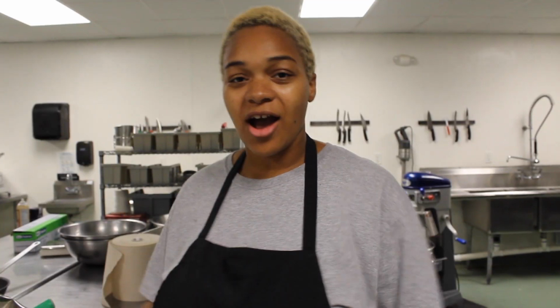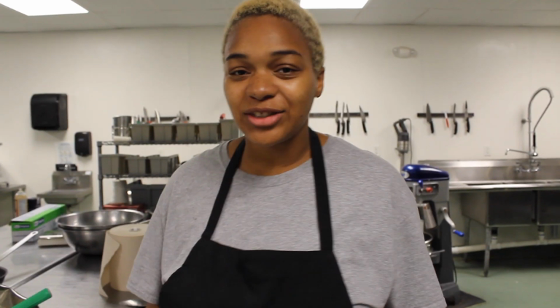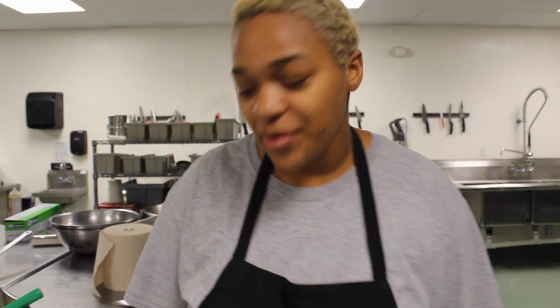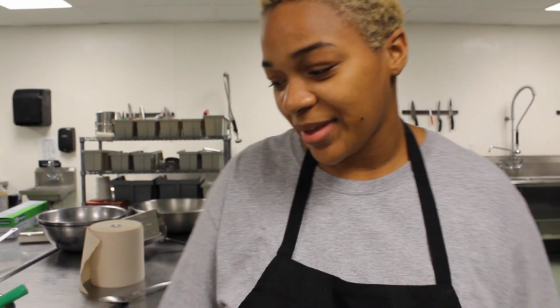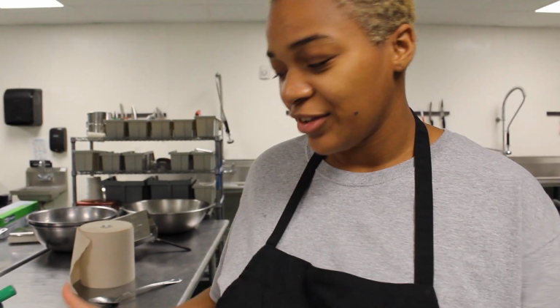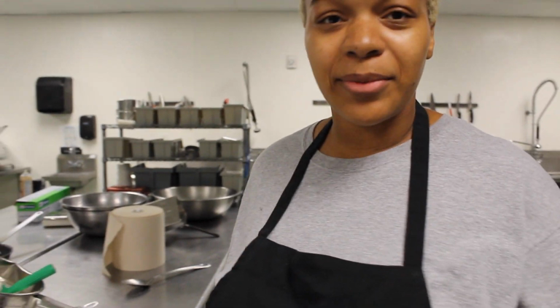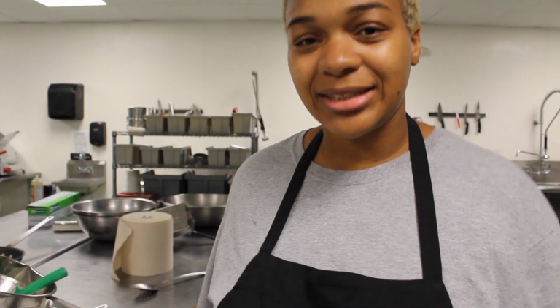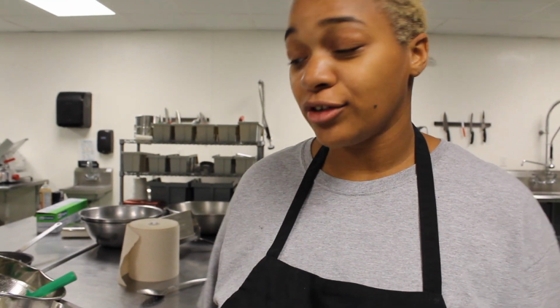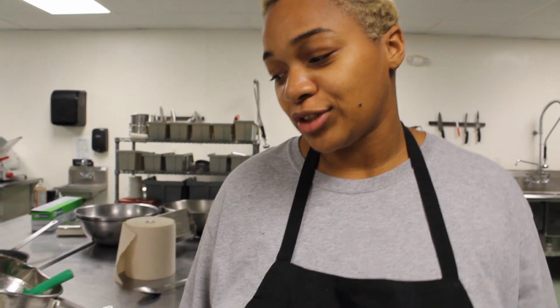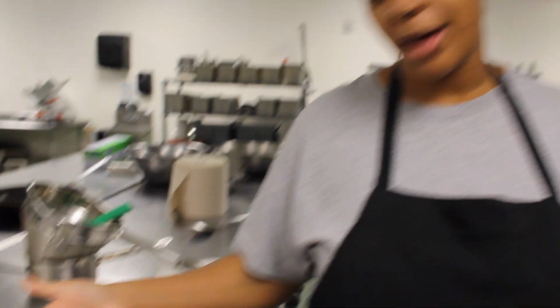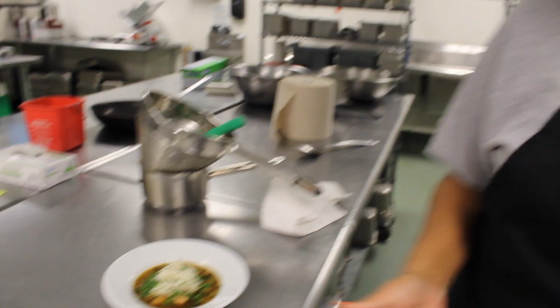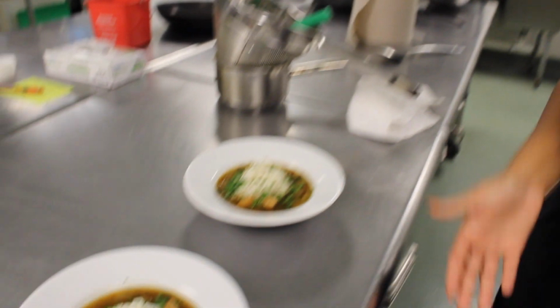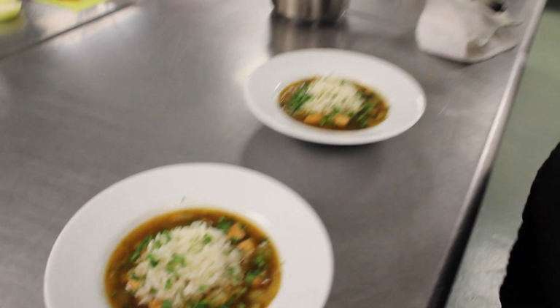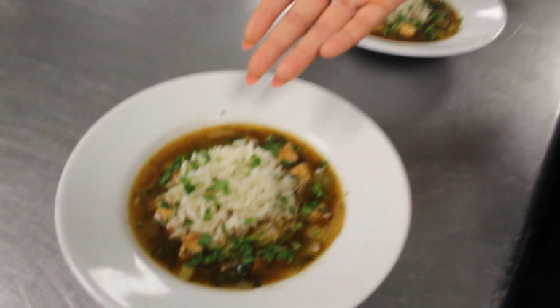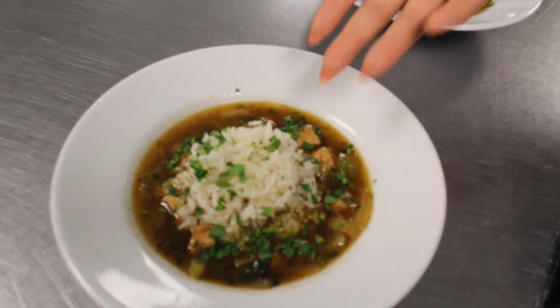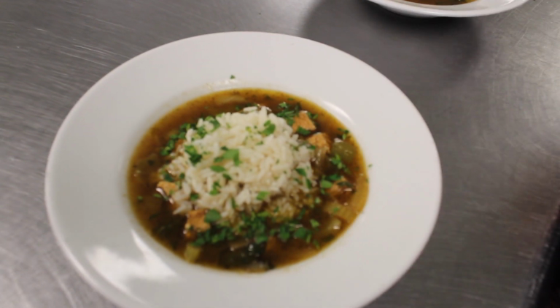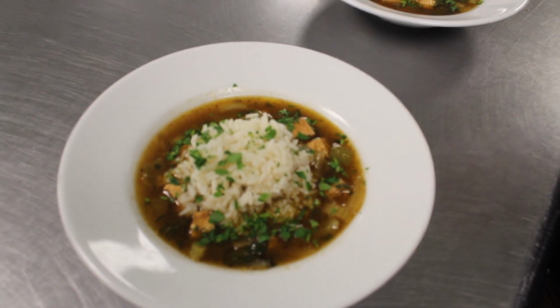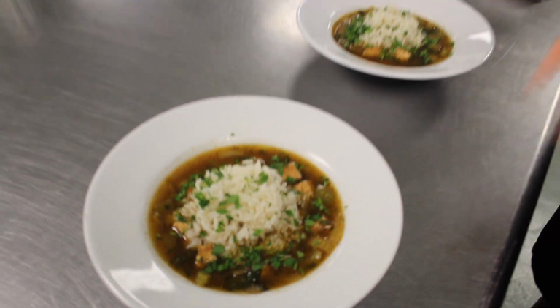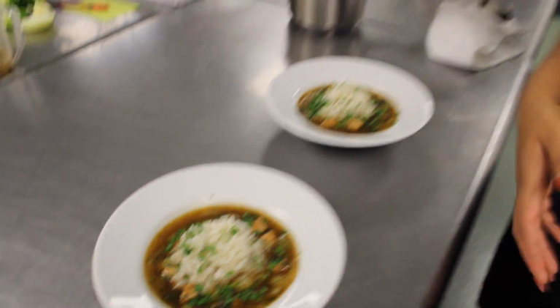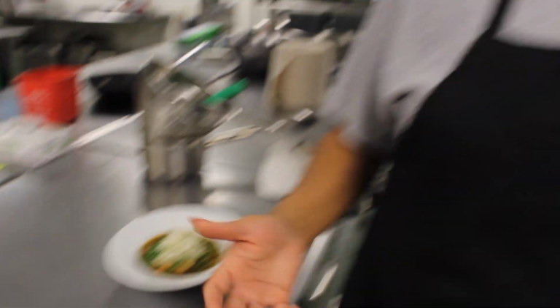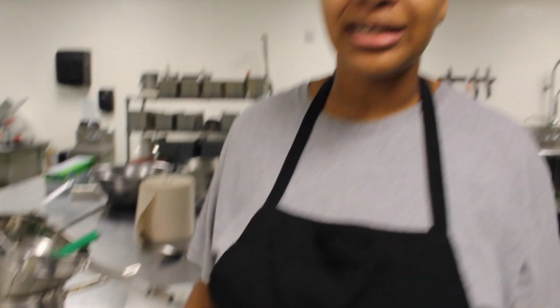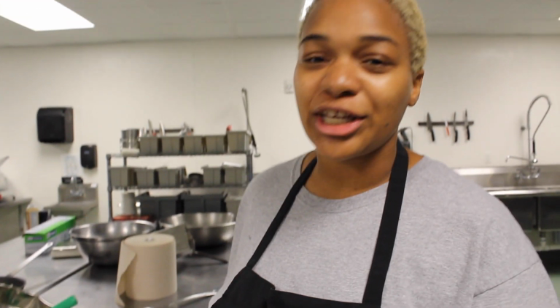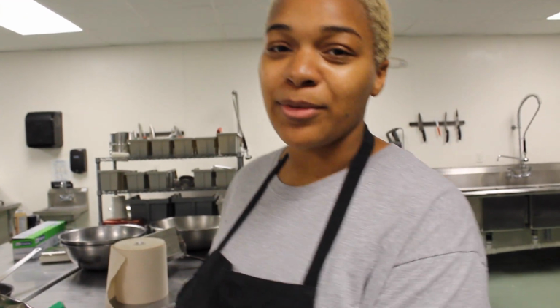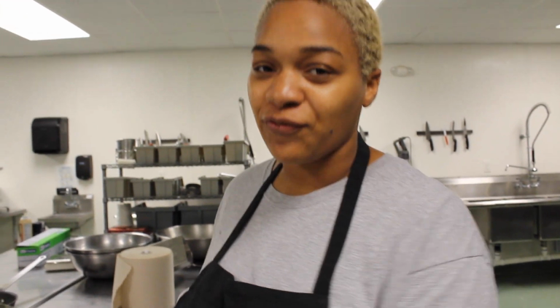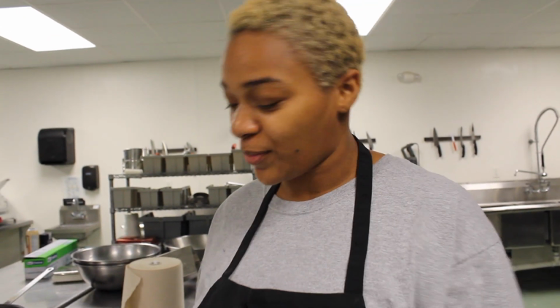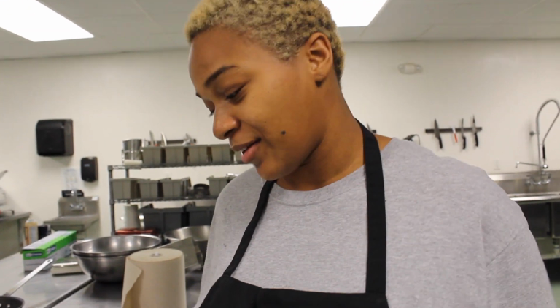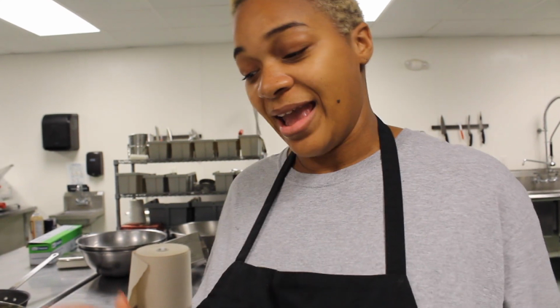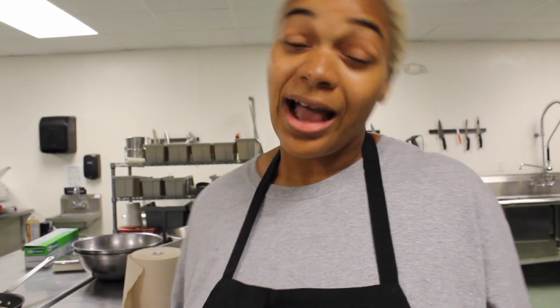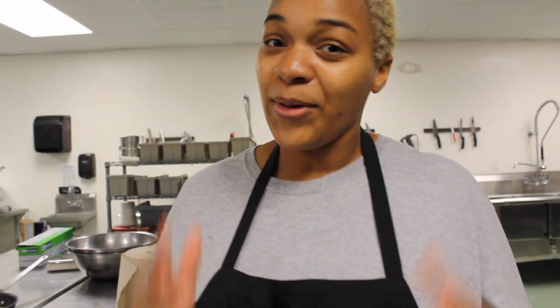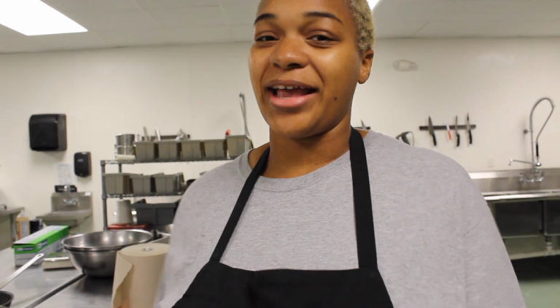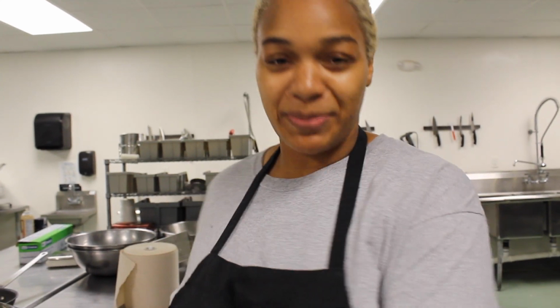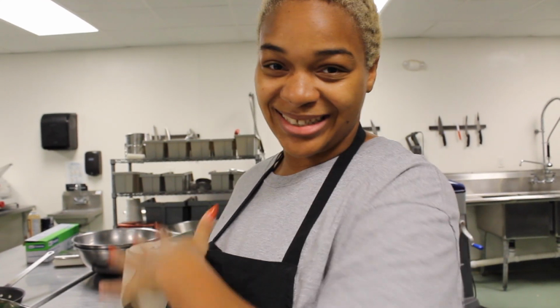Alright, so there you have it — your gumbo is done. All you need to do is top it with rice and your garnished parsley and you have a nice holiday chicken gumbo that your family will love. And now we're going to have some people taste it.